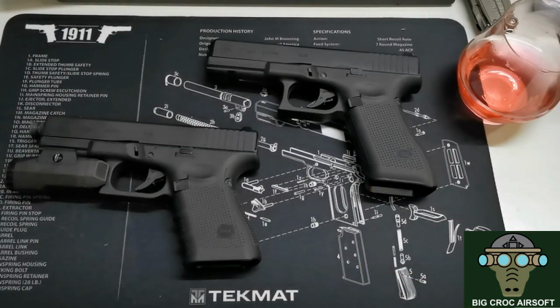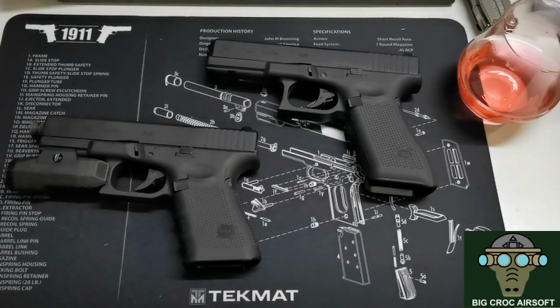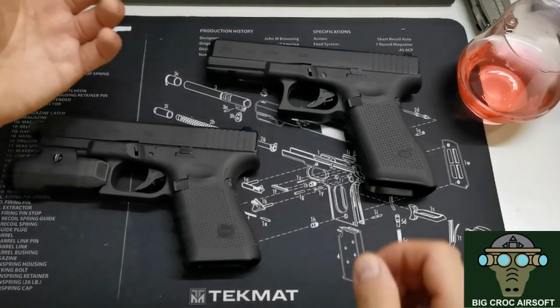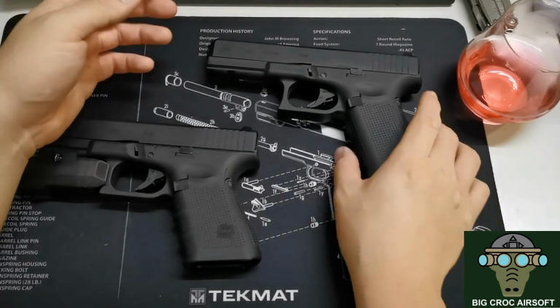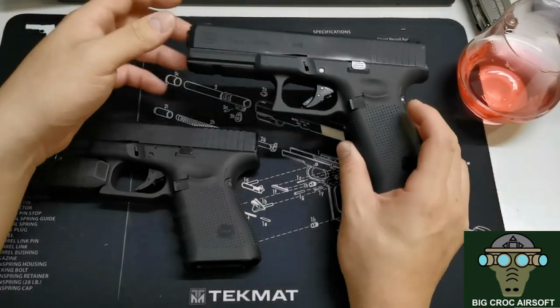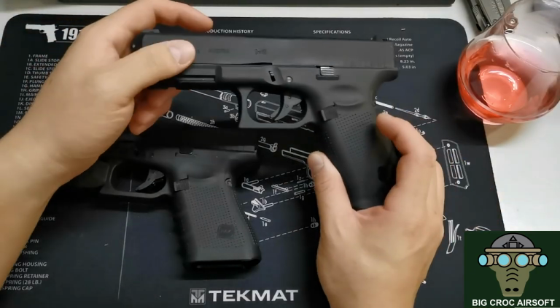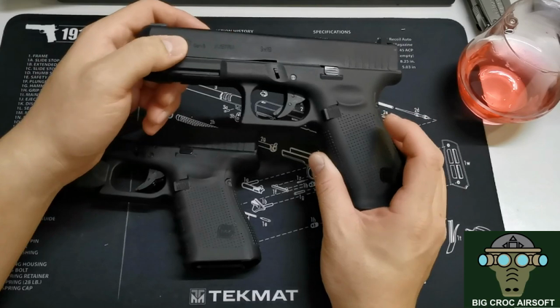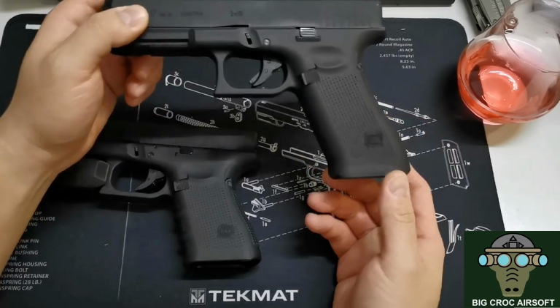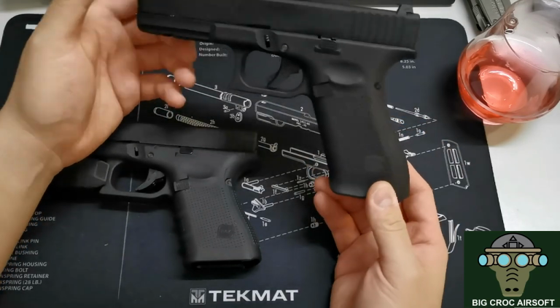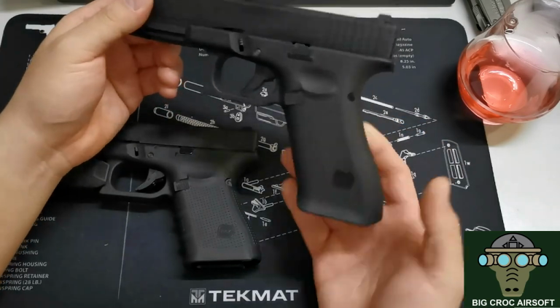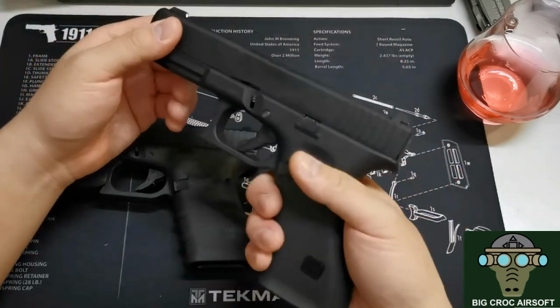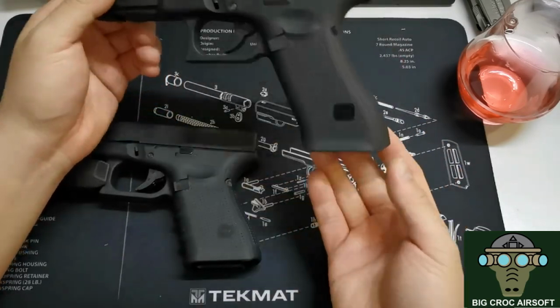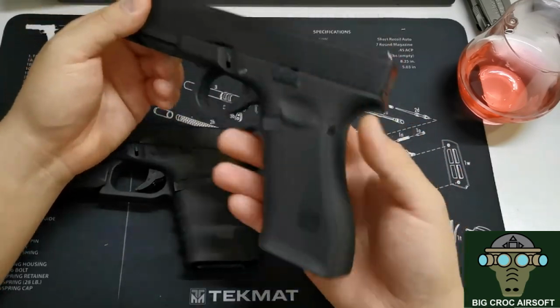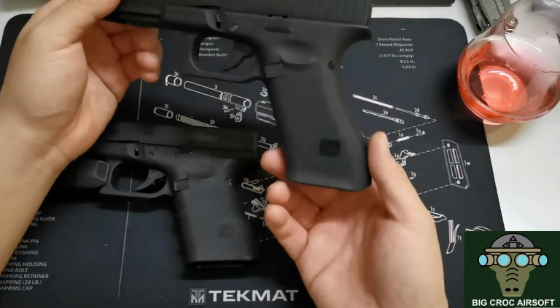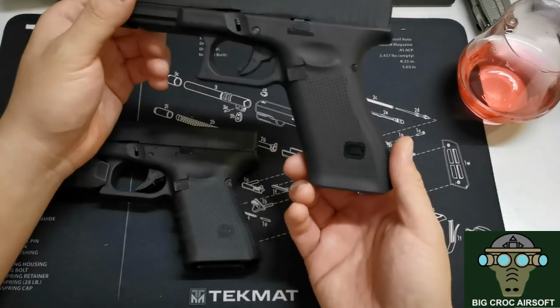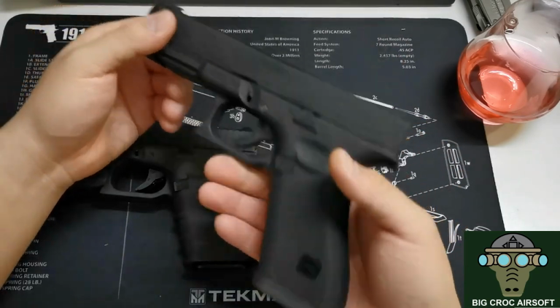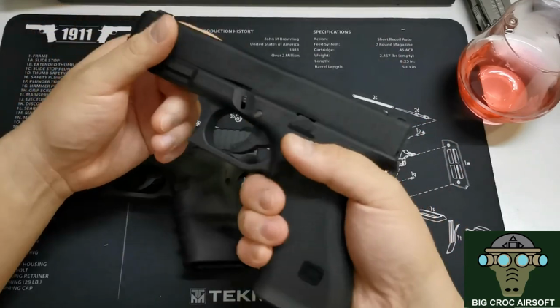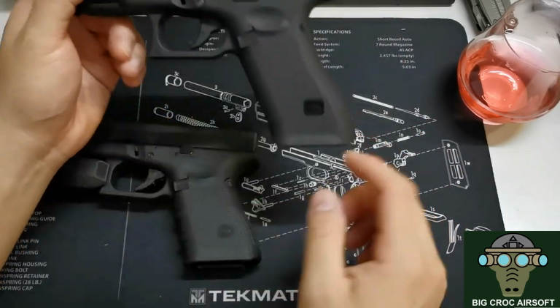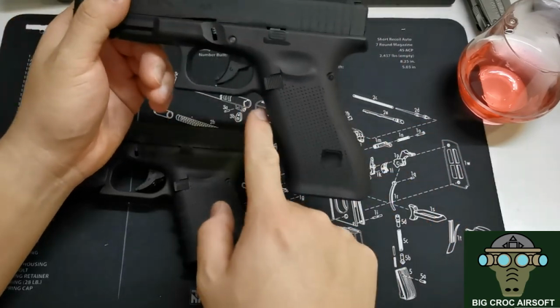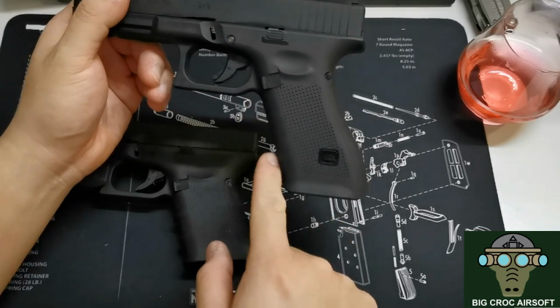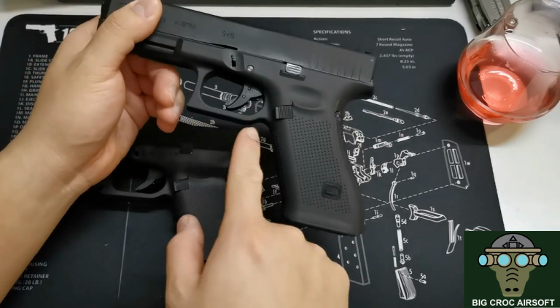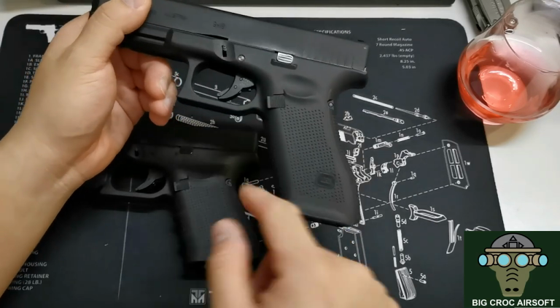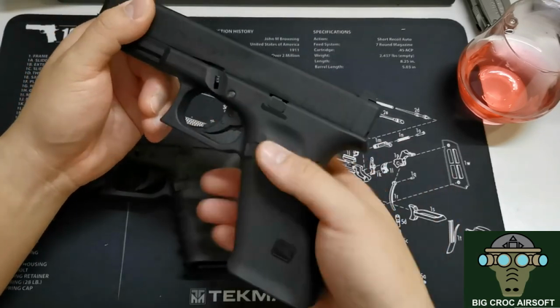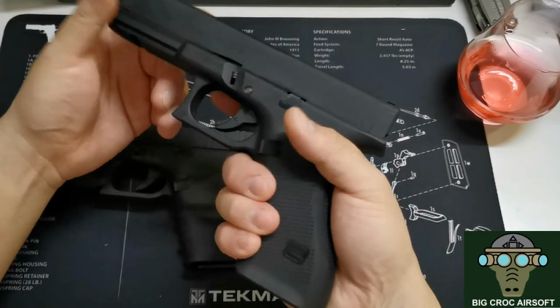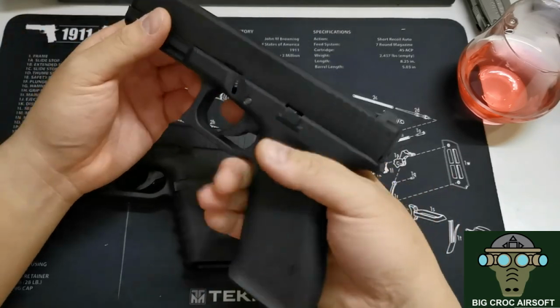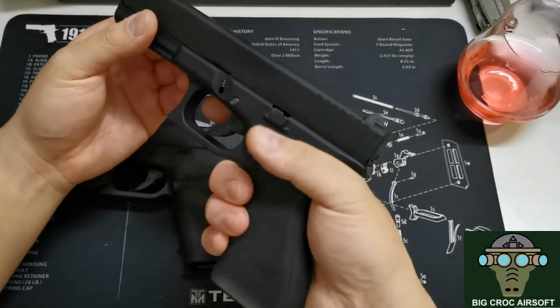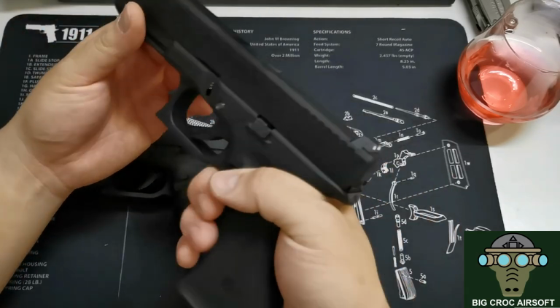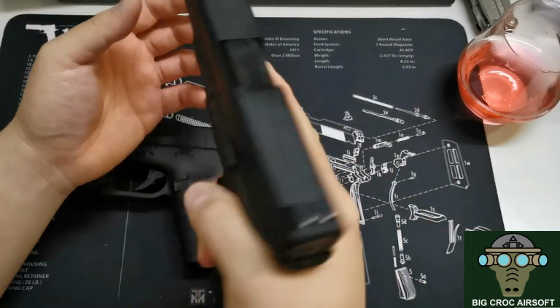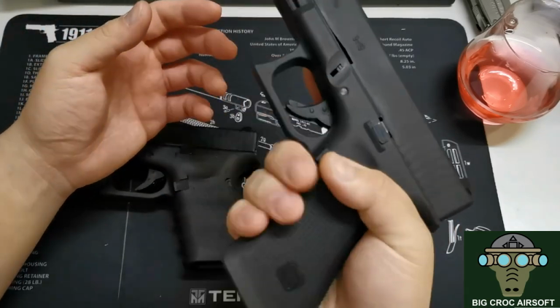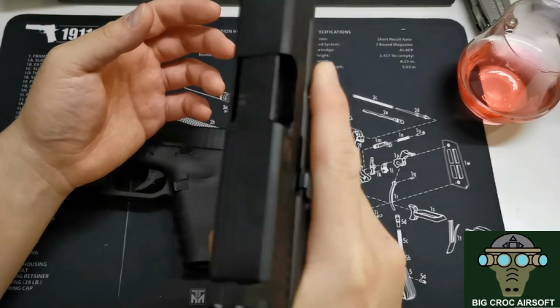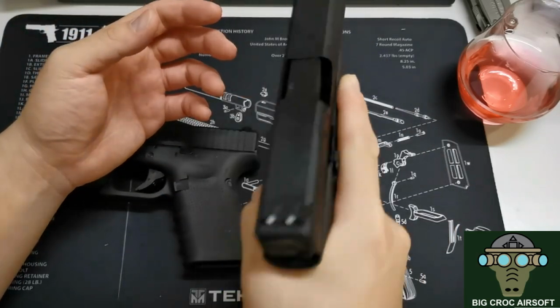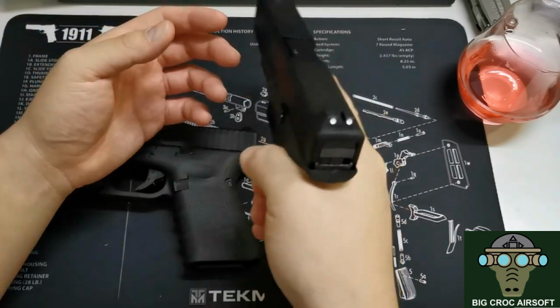After seeing the comparison between the Gen 4 and Gen 5, I actually got a feel for both grips. I prefer the Gen 5 ergonomics overall, but I don't like the bigger grooves. The Gen 4 actually feels more comfortable to me in hand.